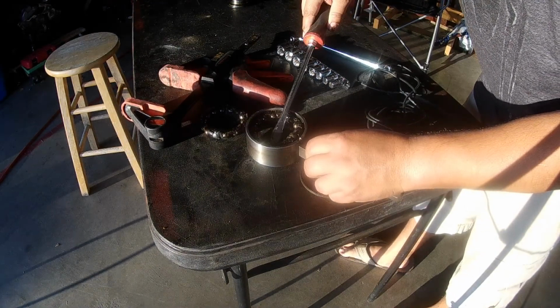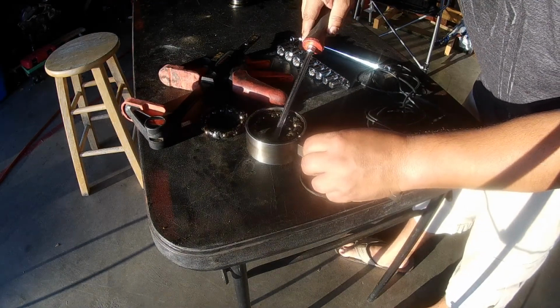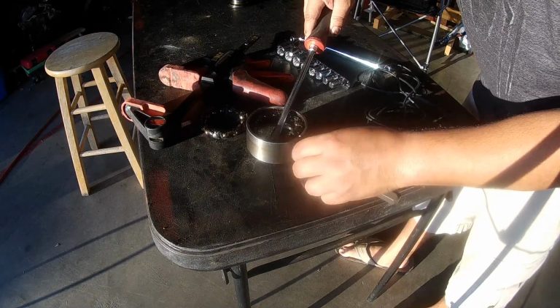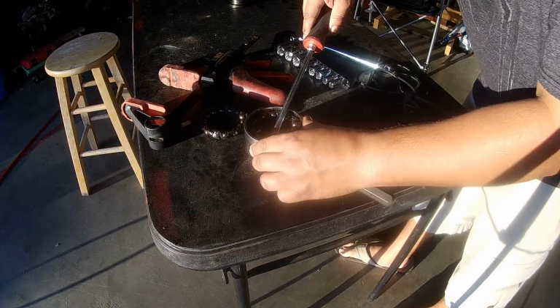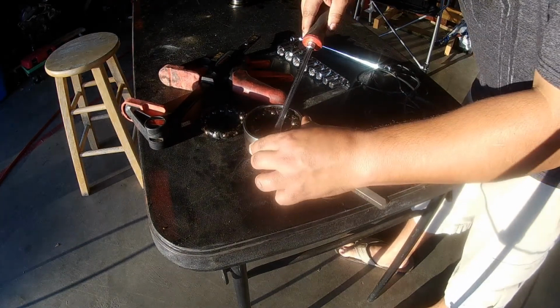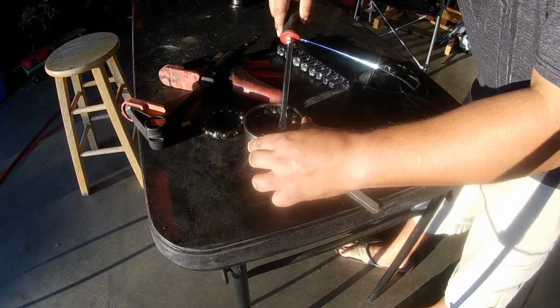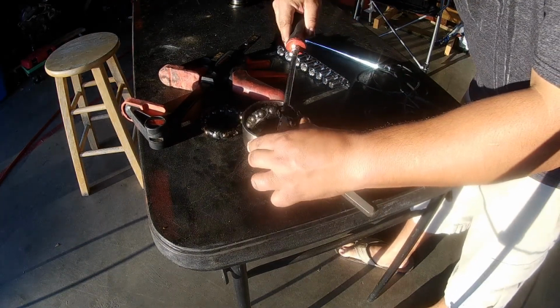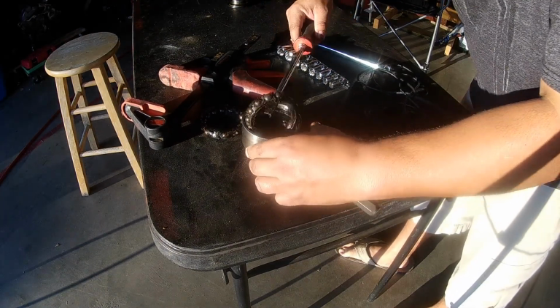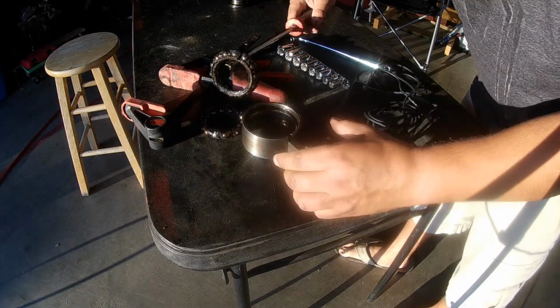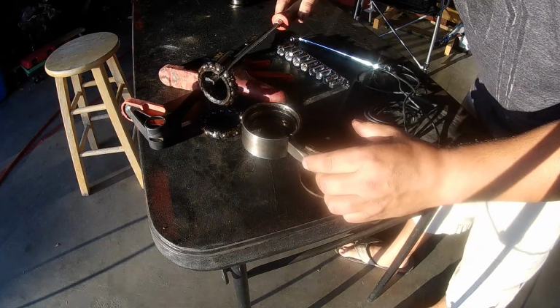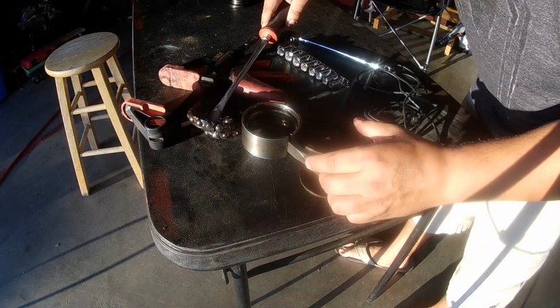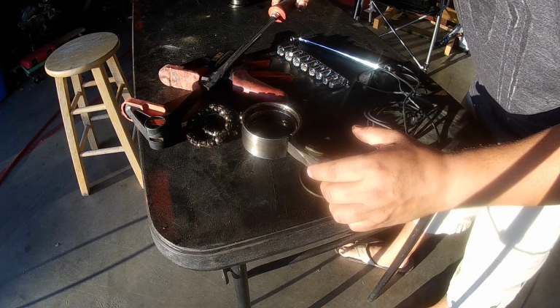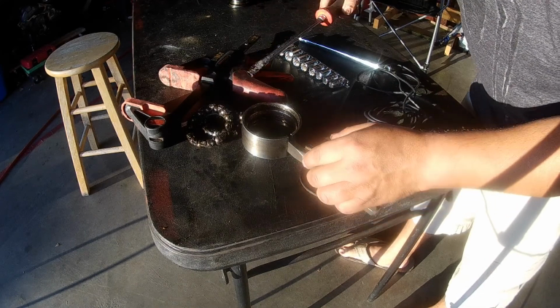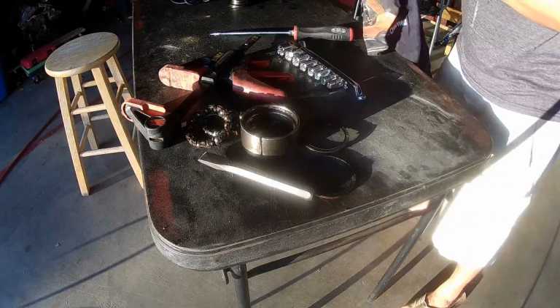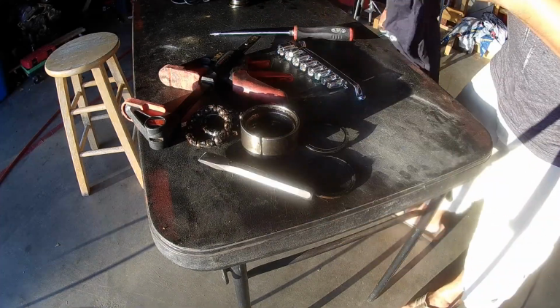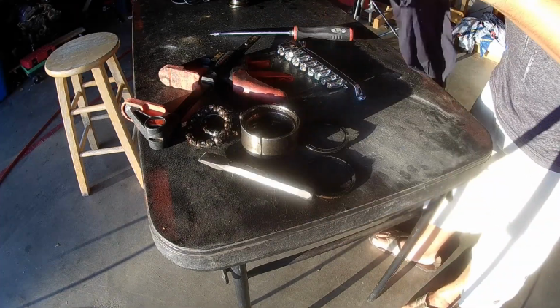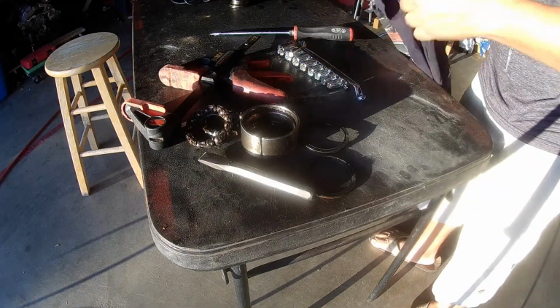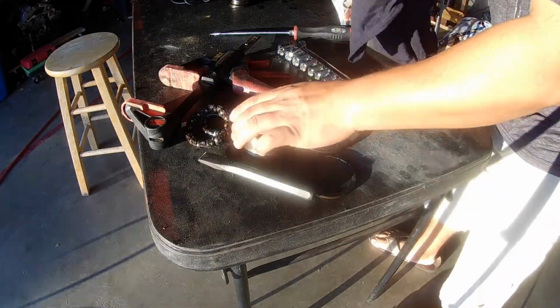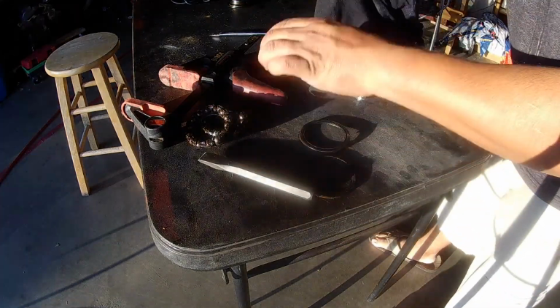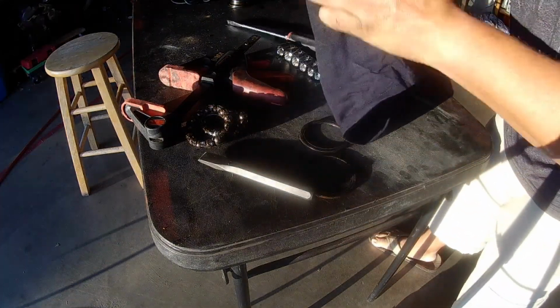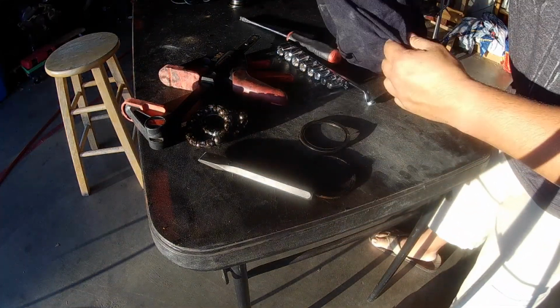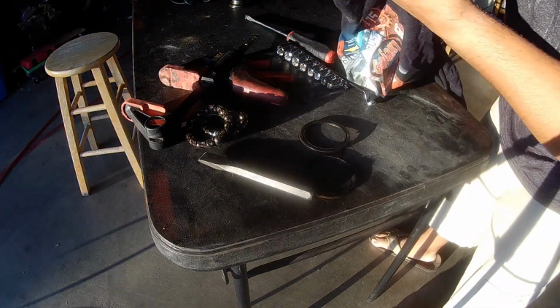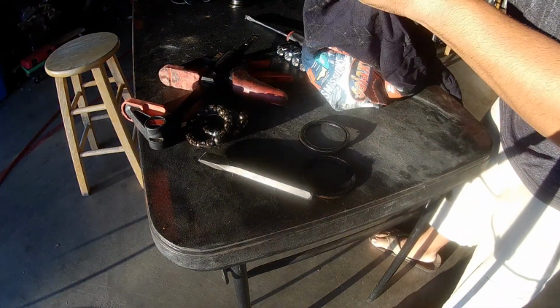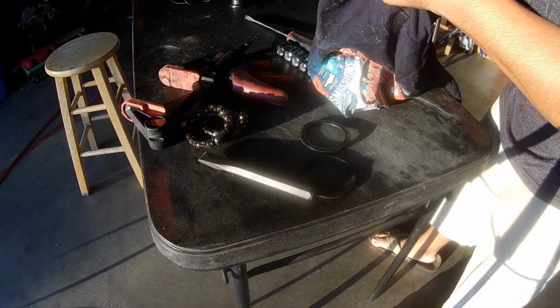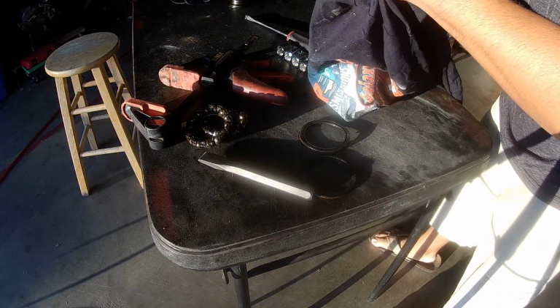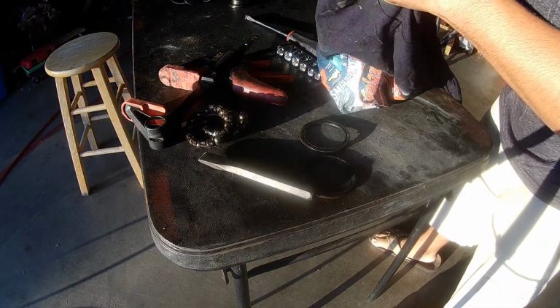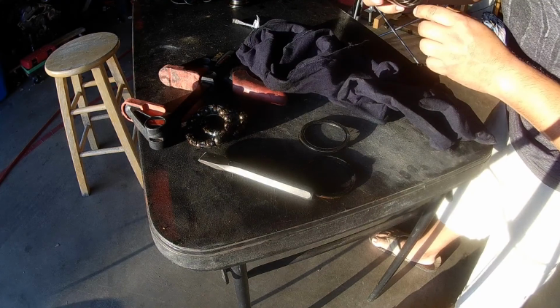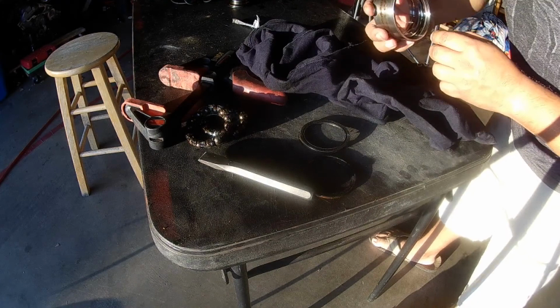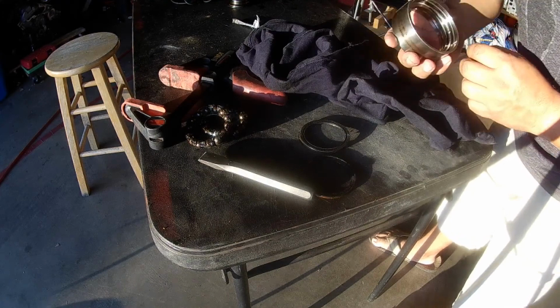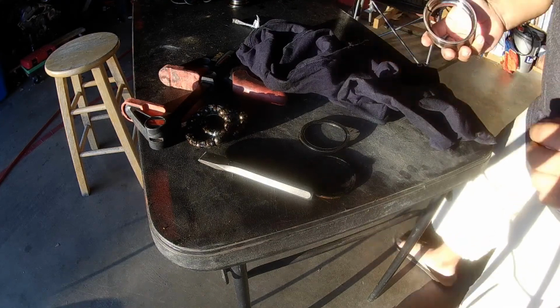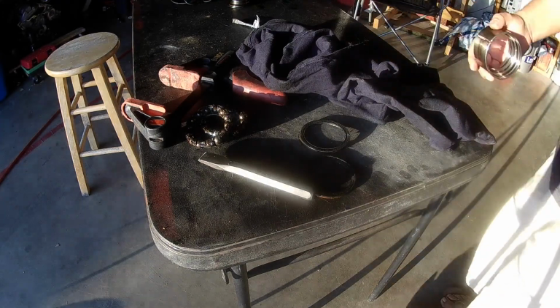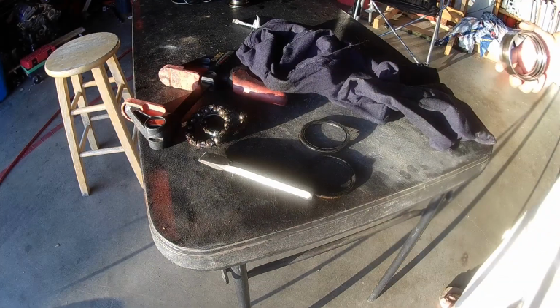I want to get the grease off of them. To do that I just get some gasoline and a glass jar and I let it sit in there for a couple minutes, then pull them out and dry them out.